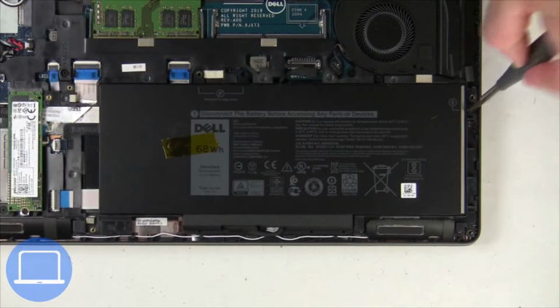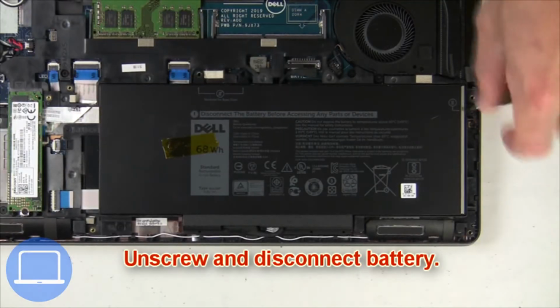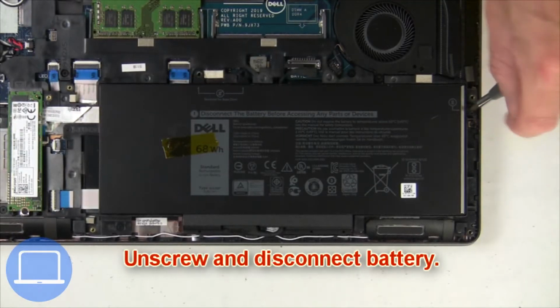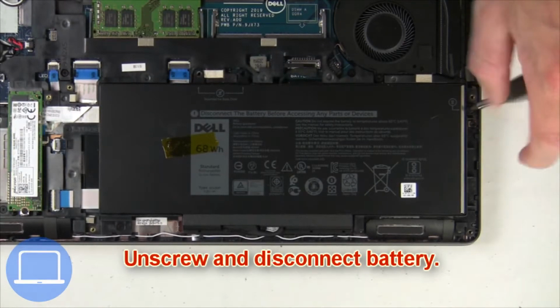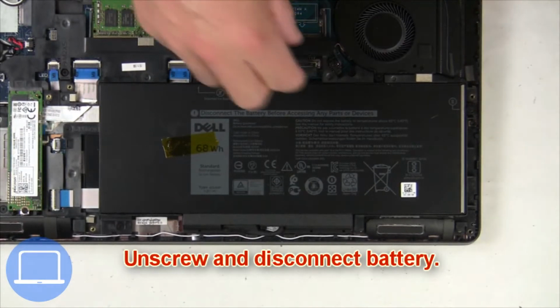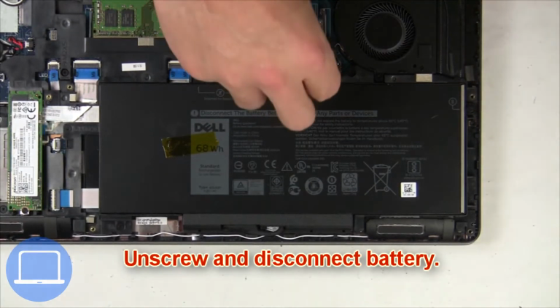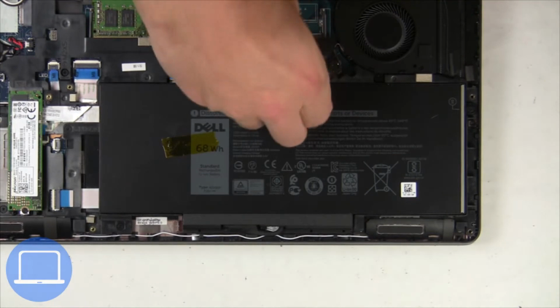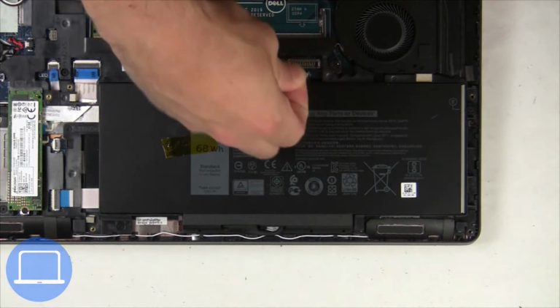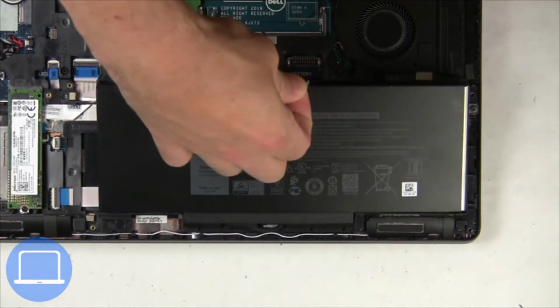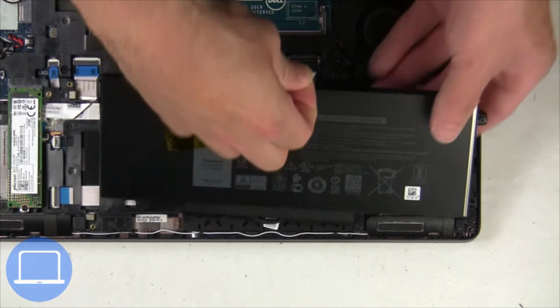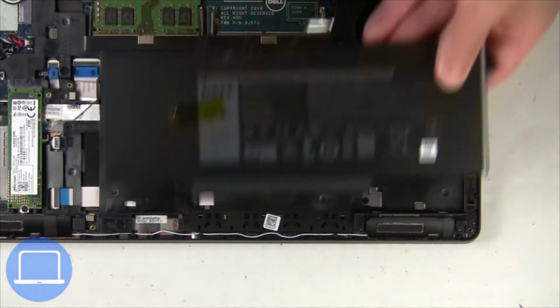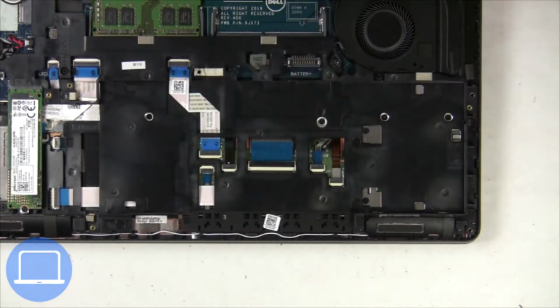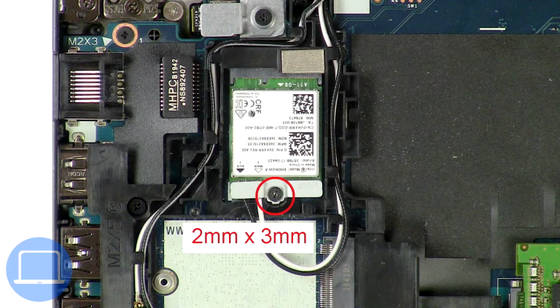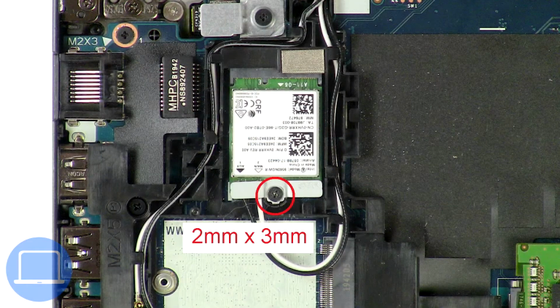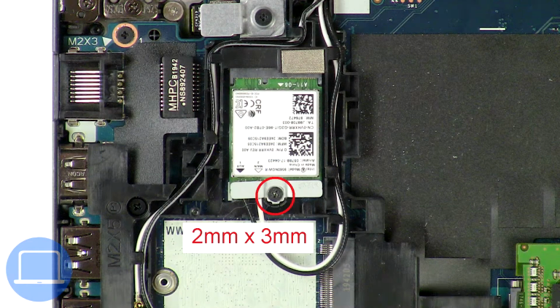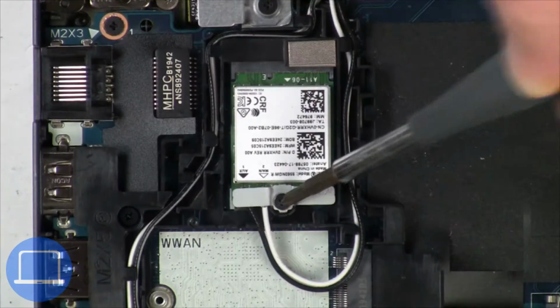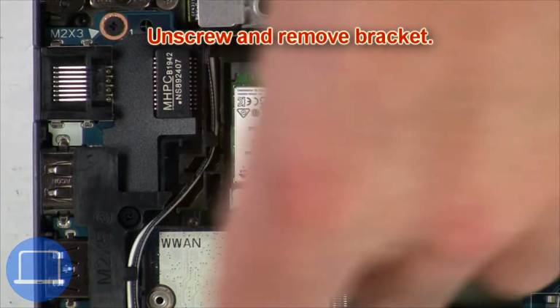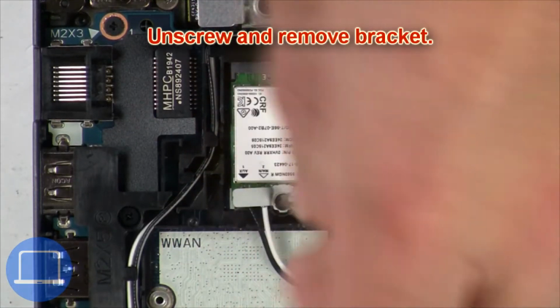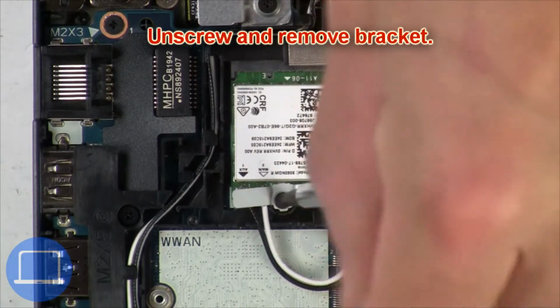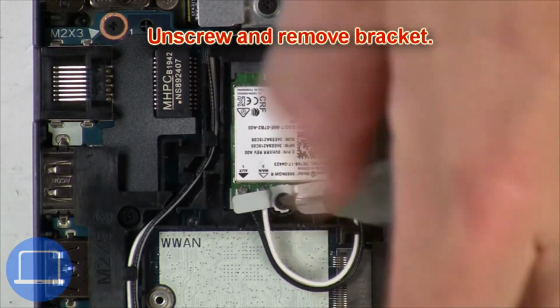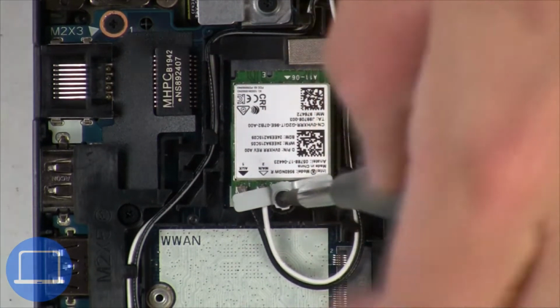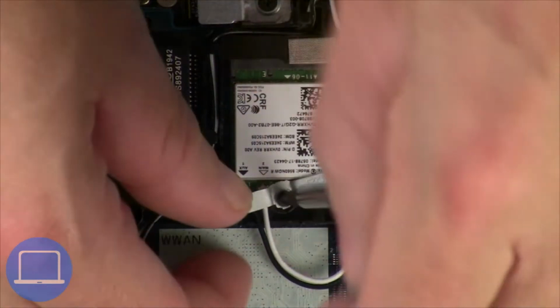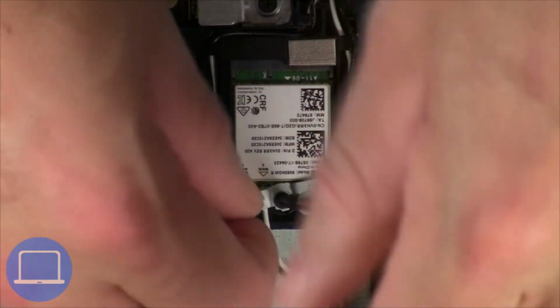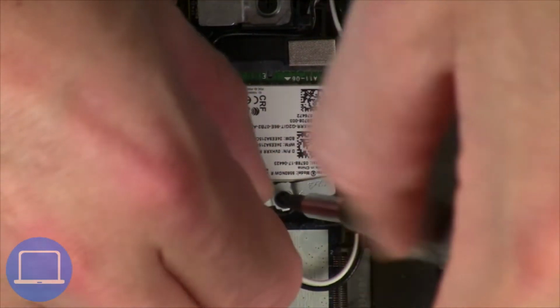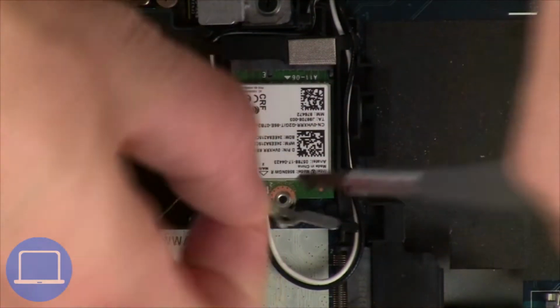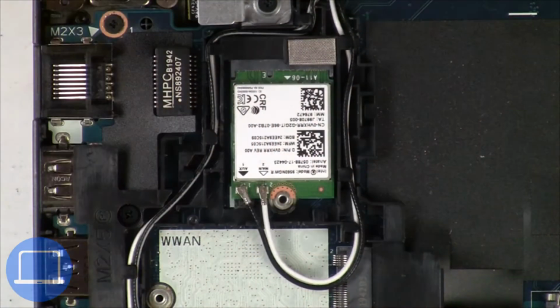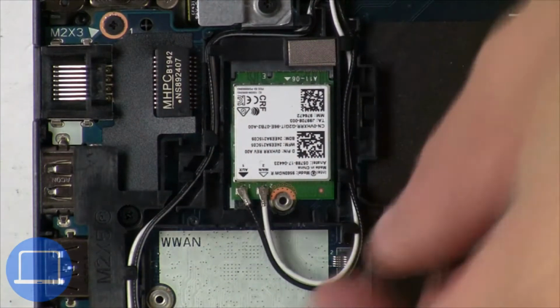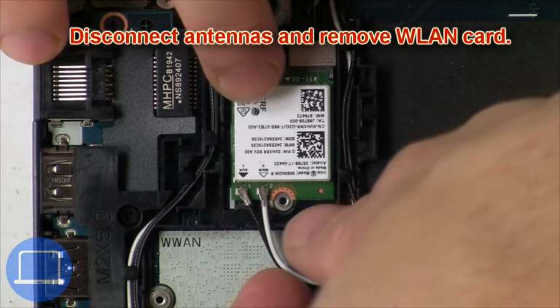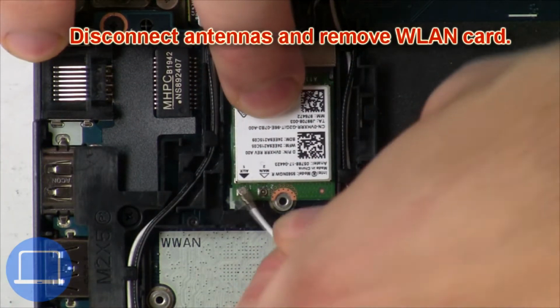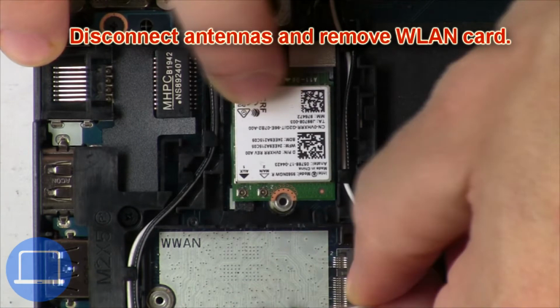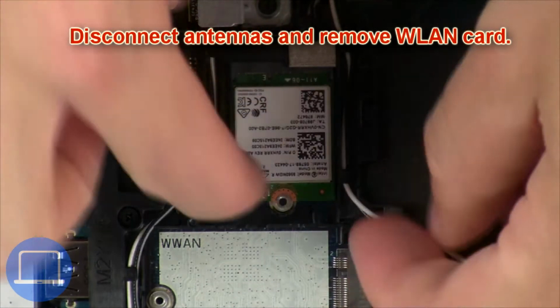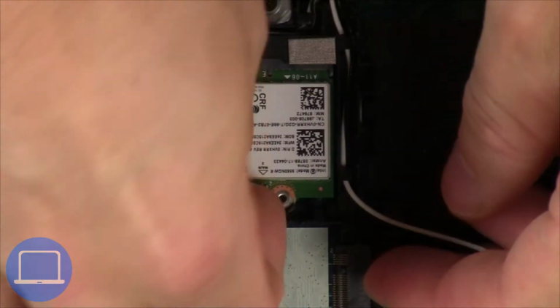Now unscrew and disconnect the battery. Then unscrew and remove the bracket, disconnect the antennas, and remove the wireless card.